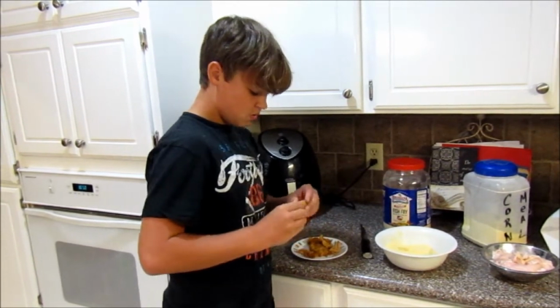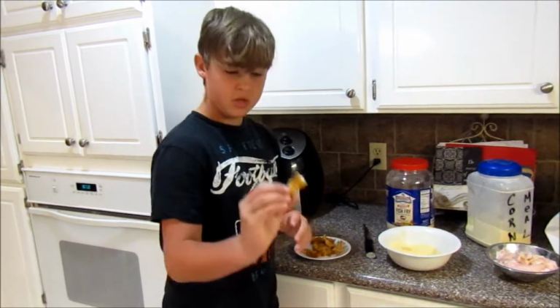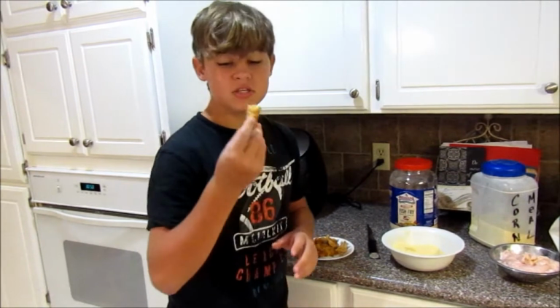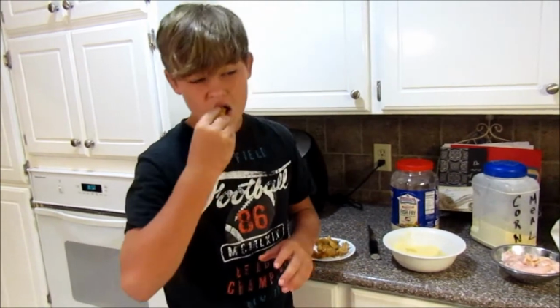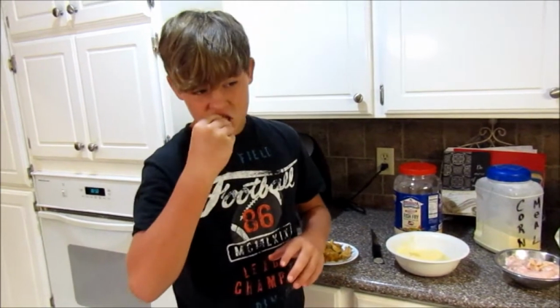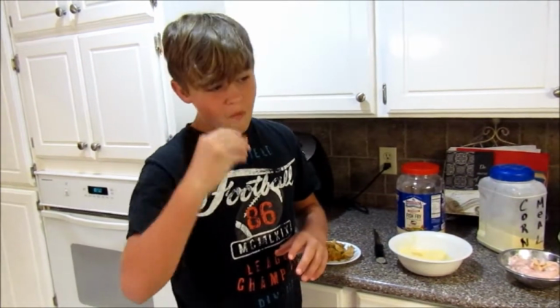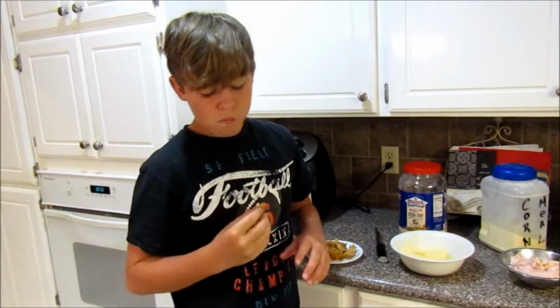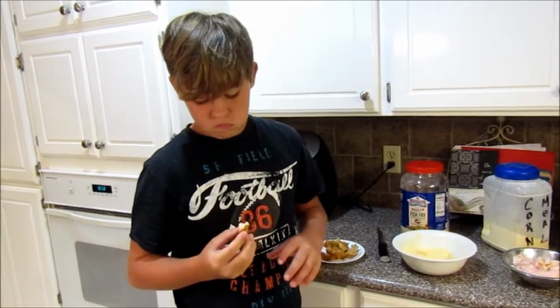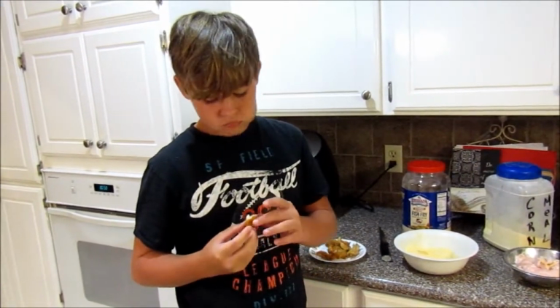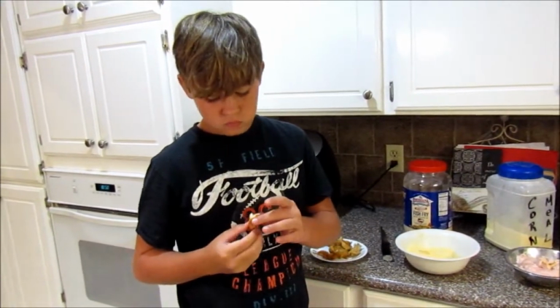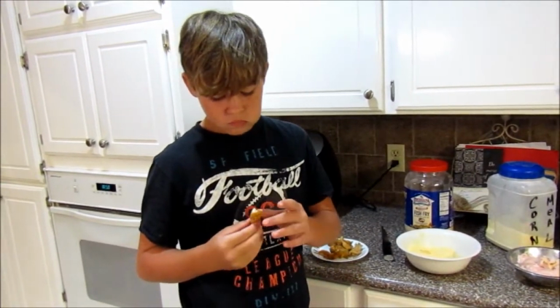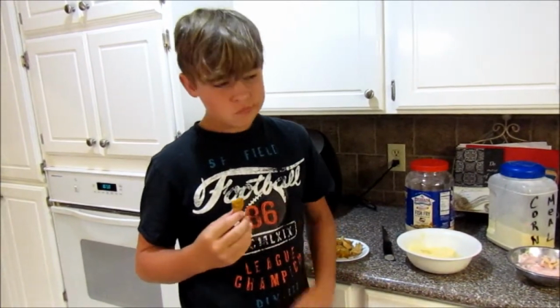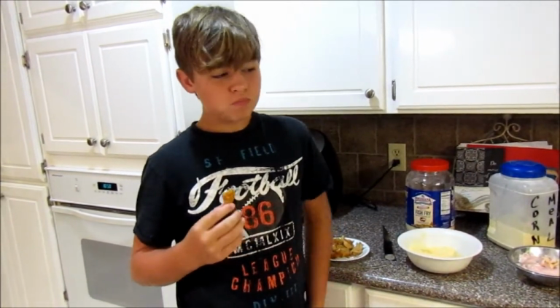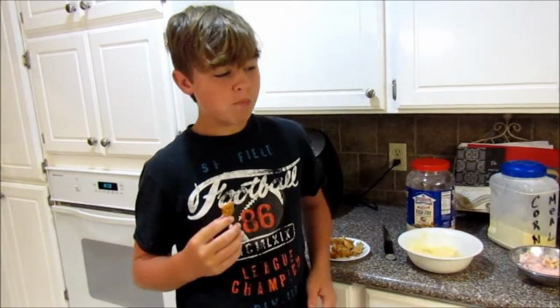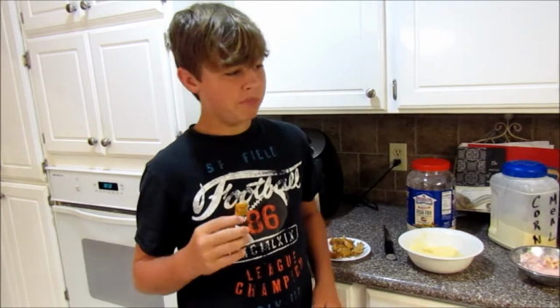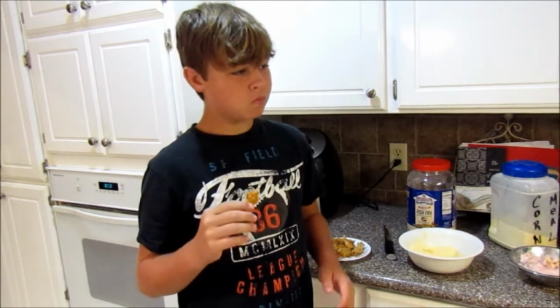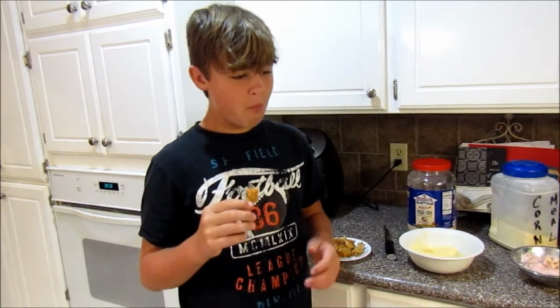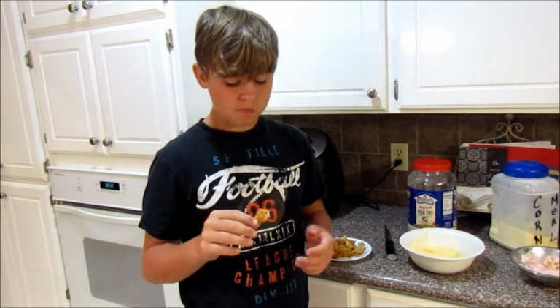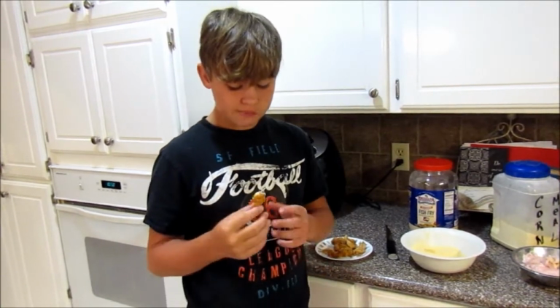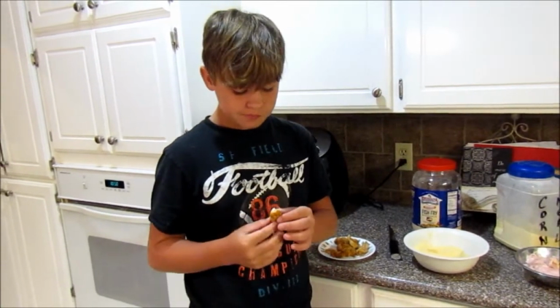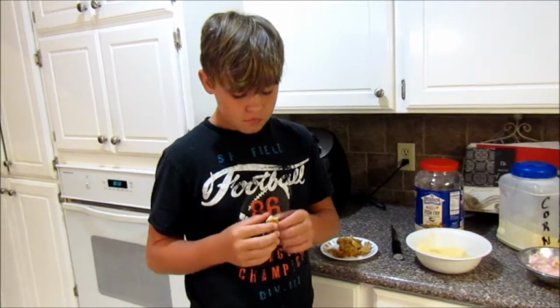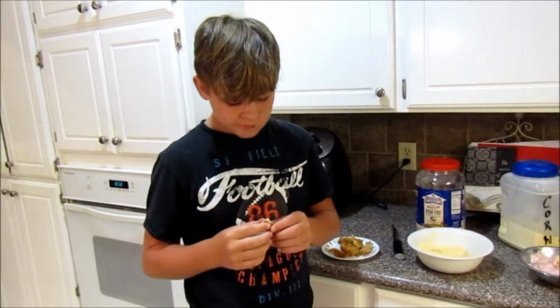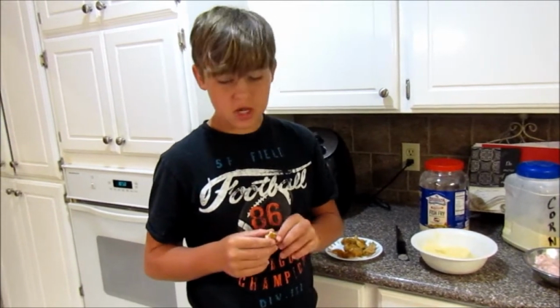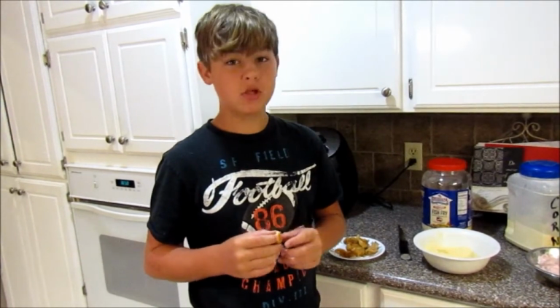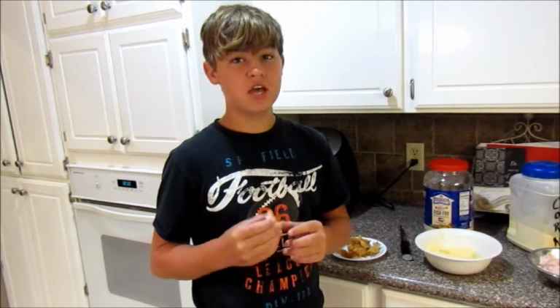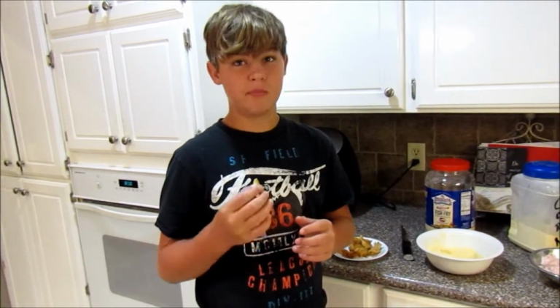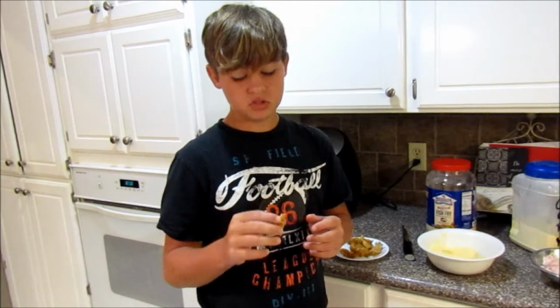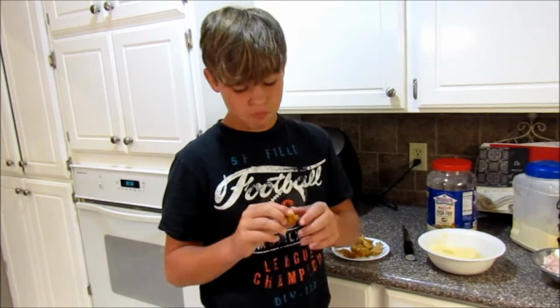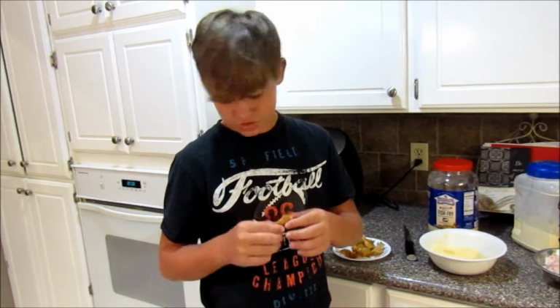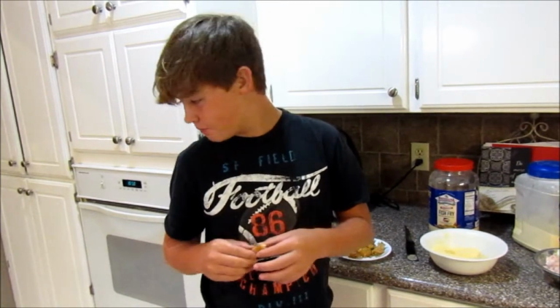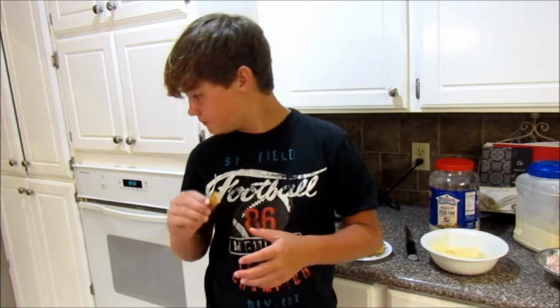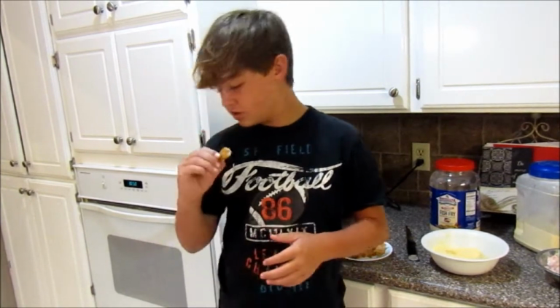It's got a really good texture, my fish does.